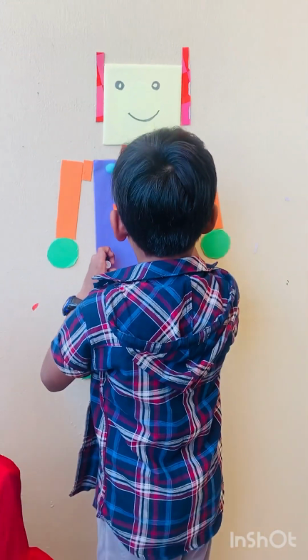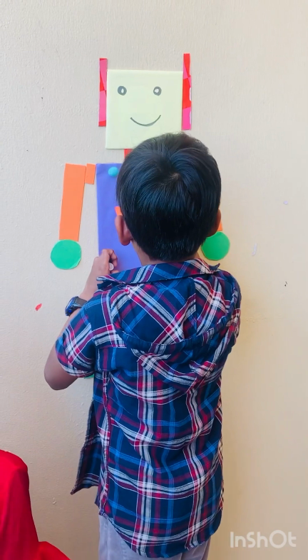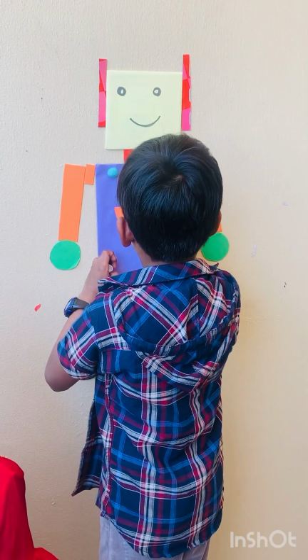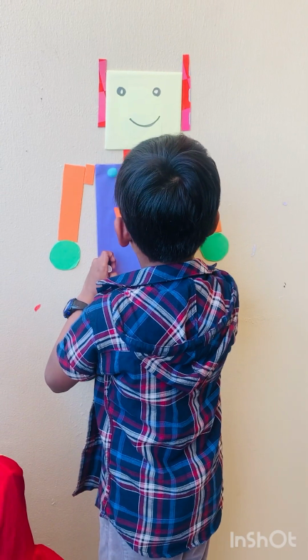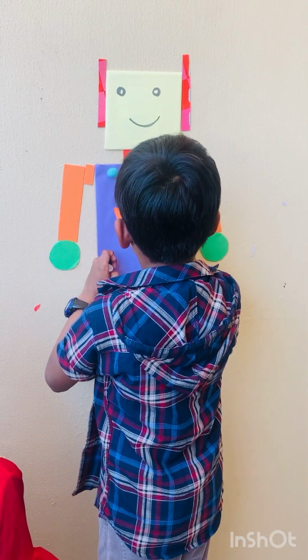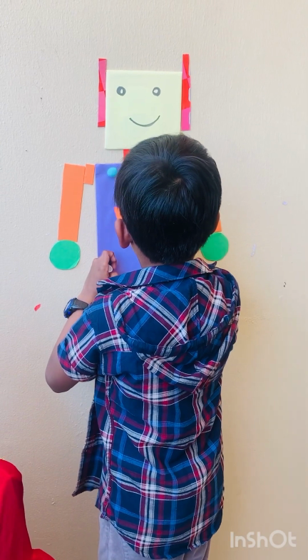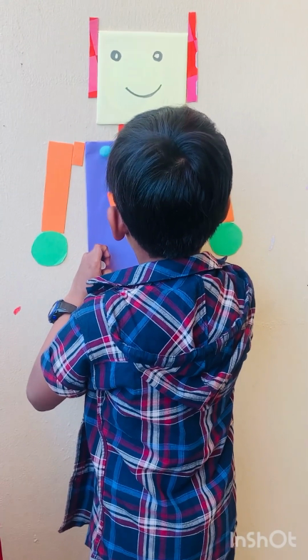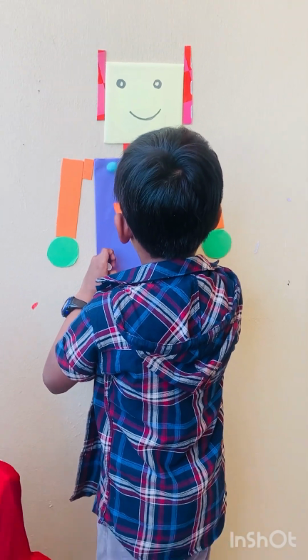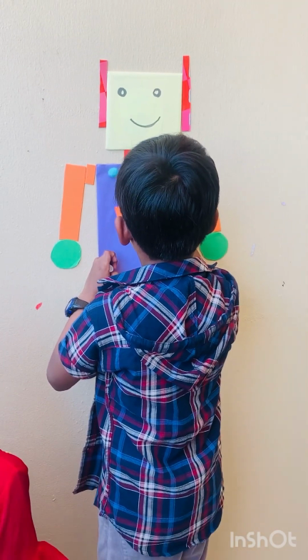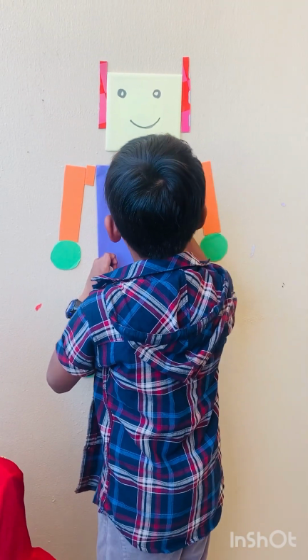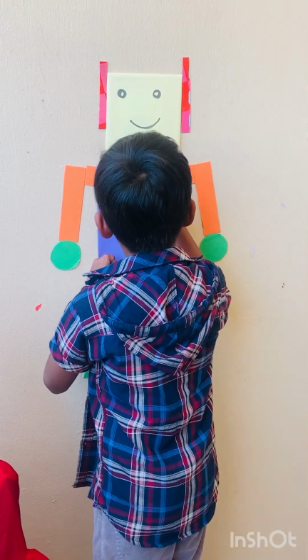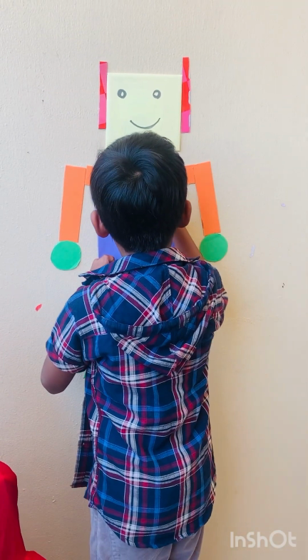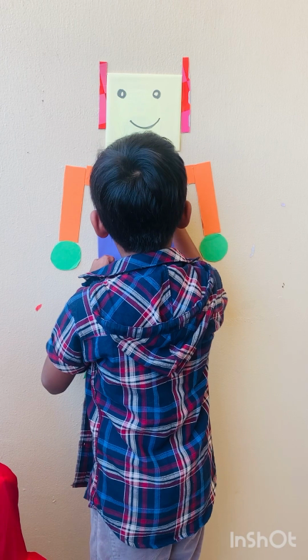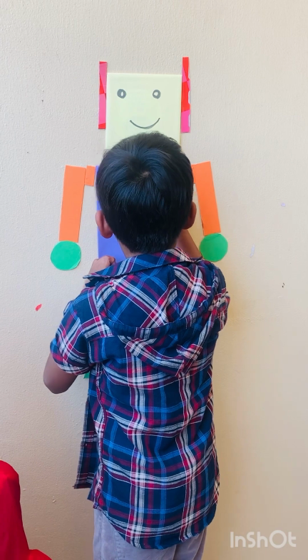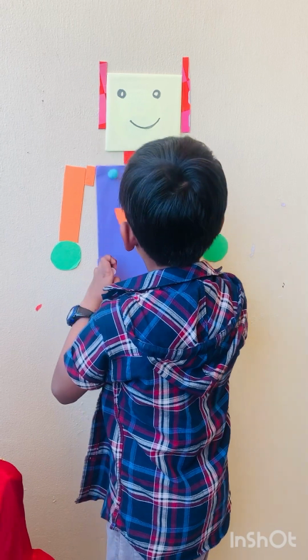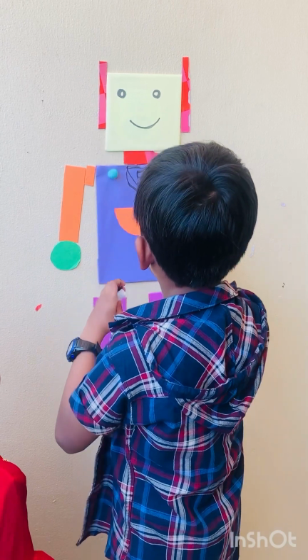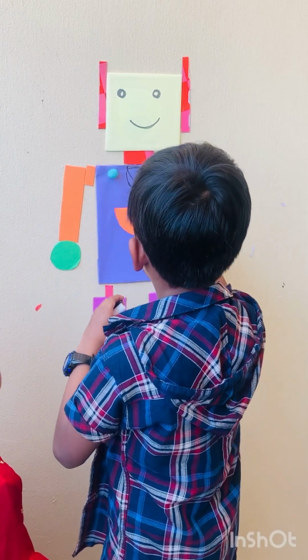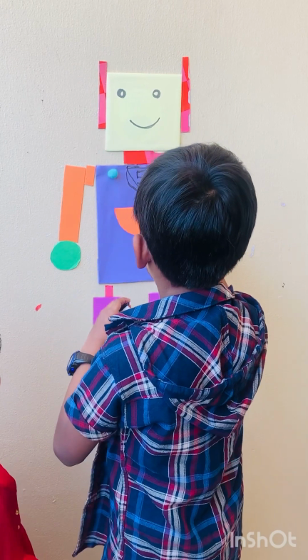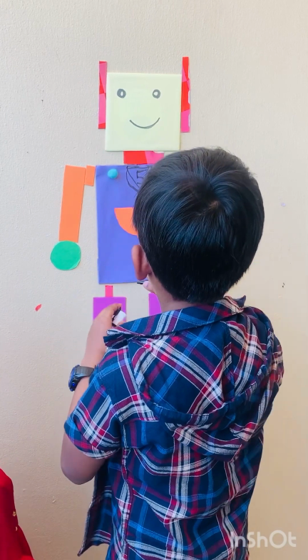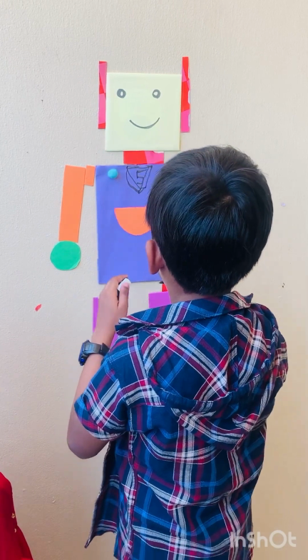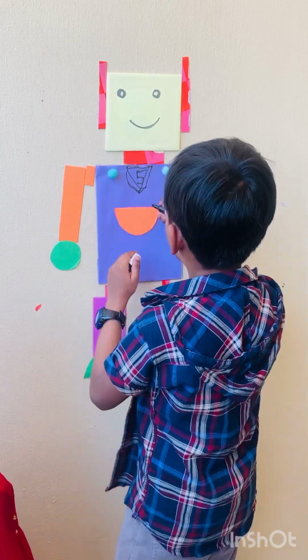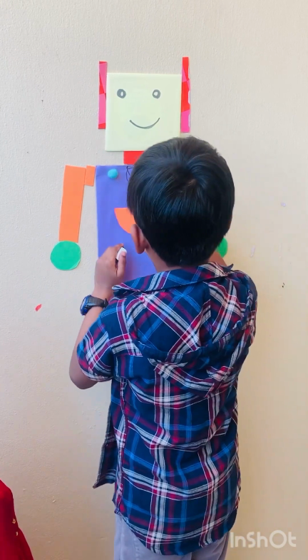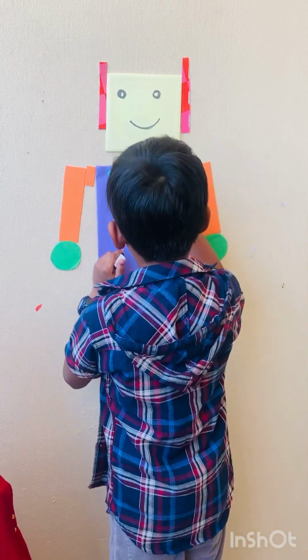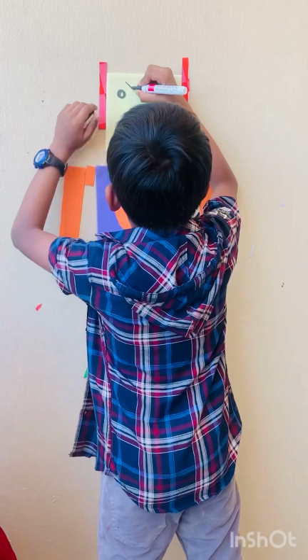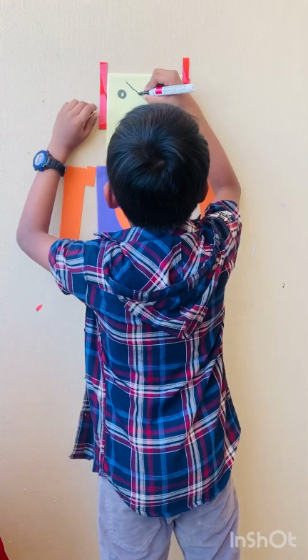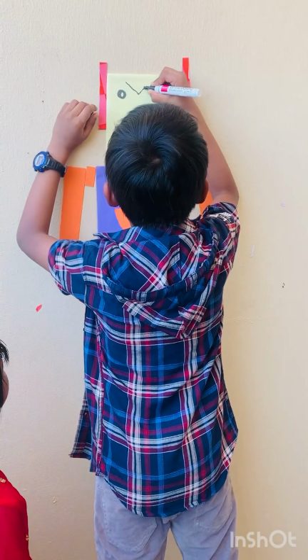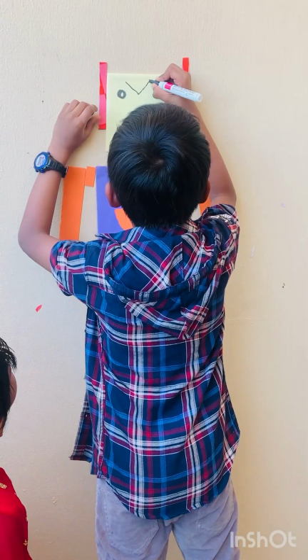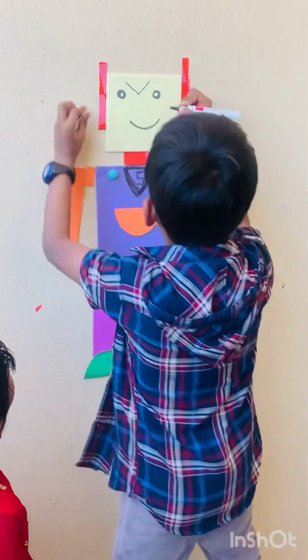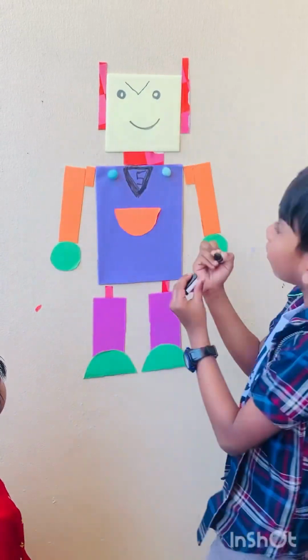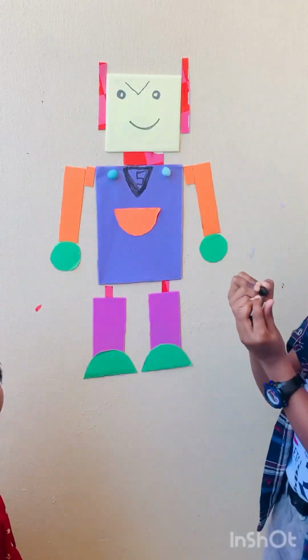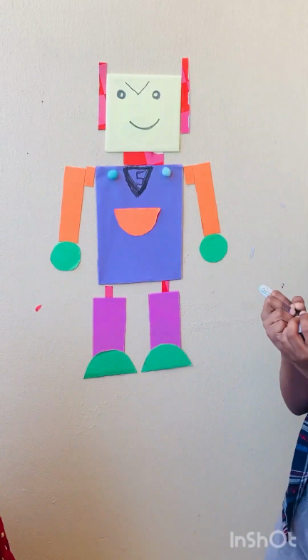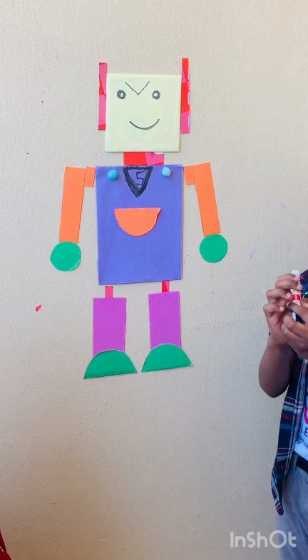Let's just color it. My mom will color it — actually, my mom is not going to color it, let's color it ourselves. Okay, that looks much cooler.